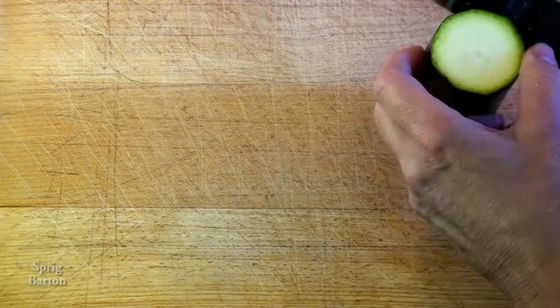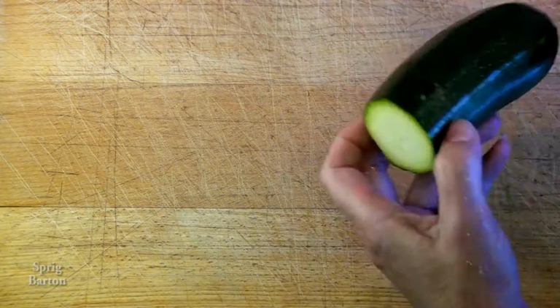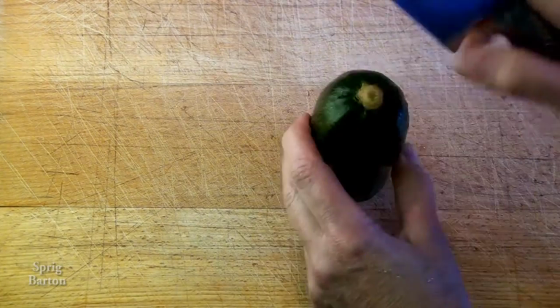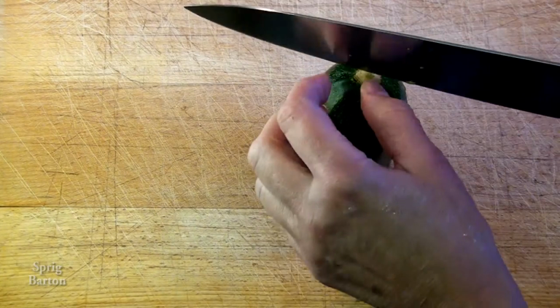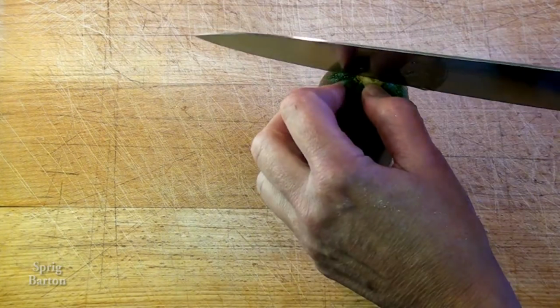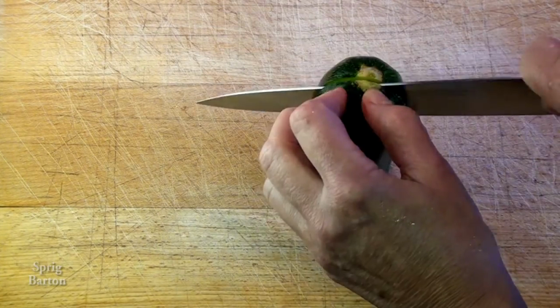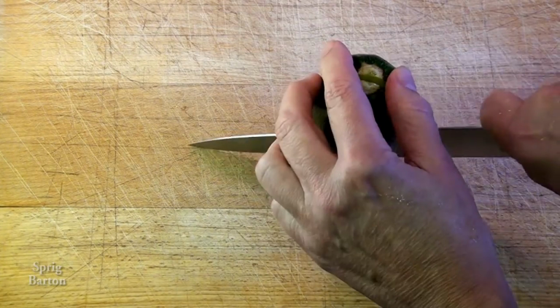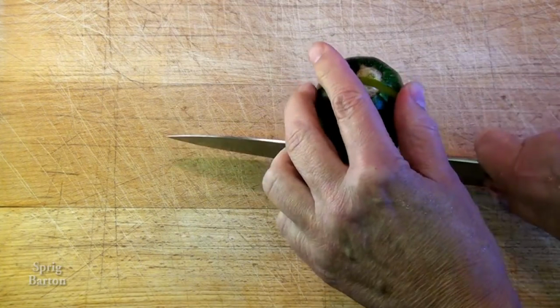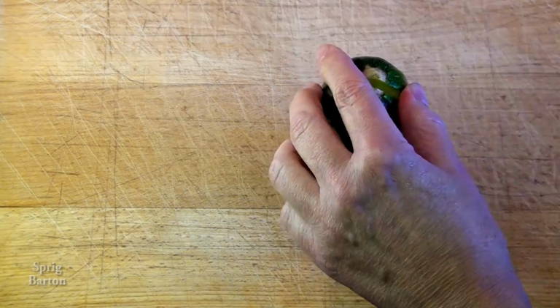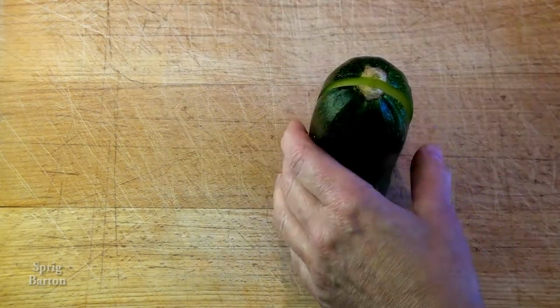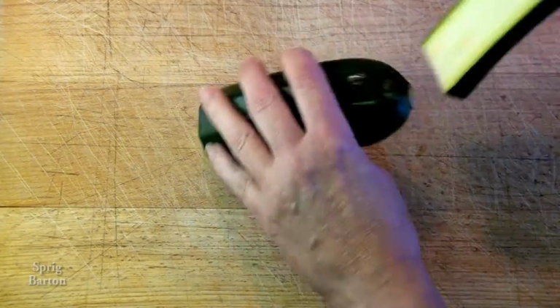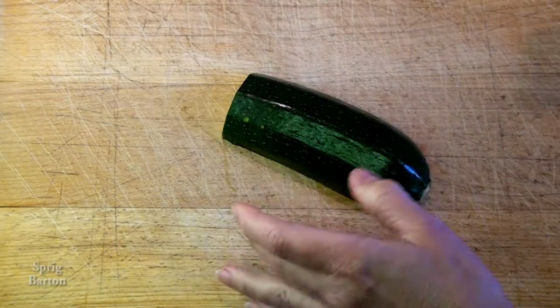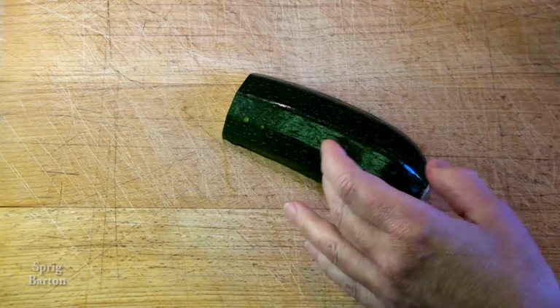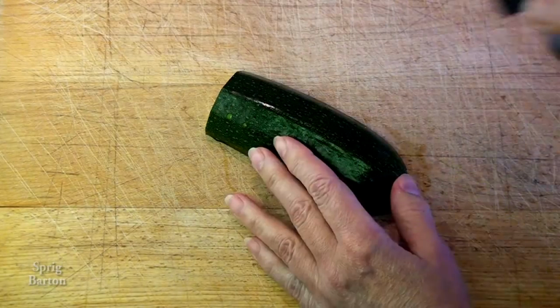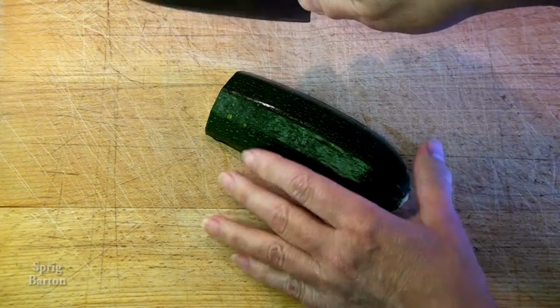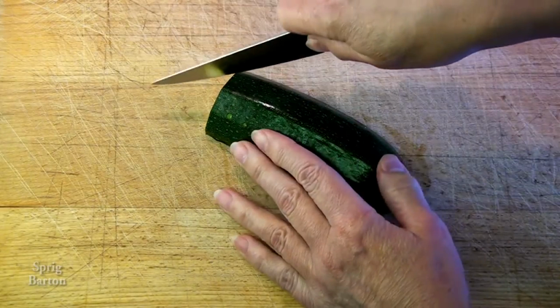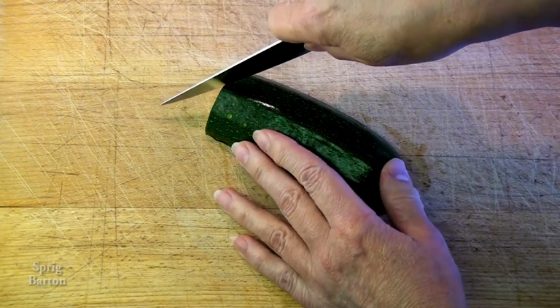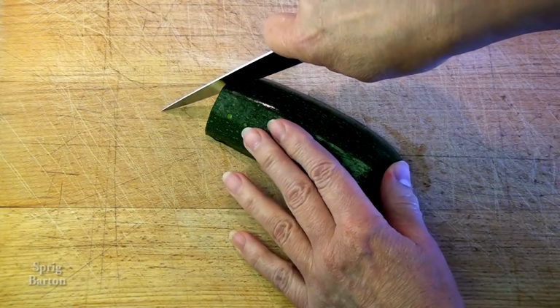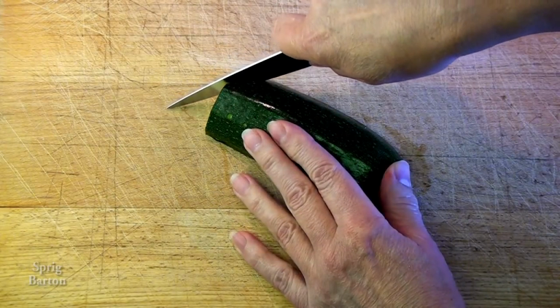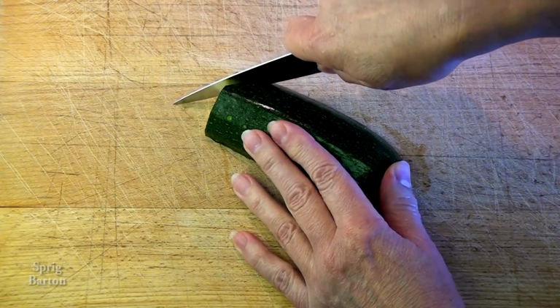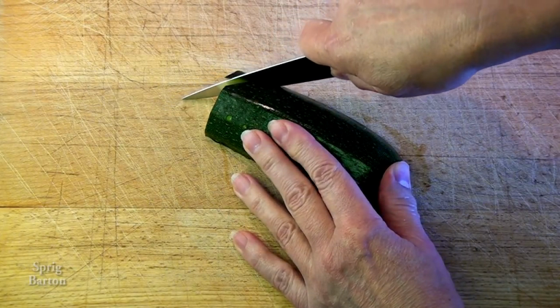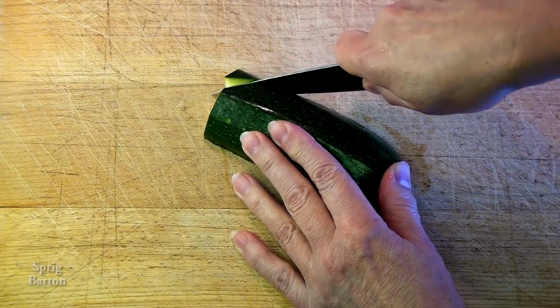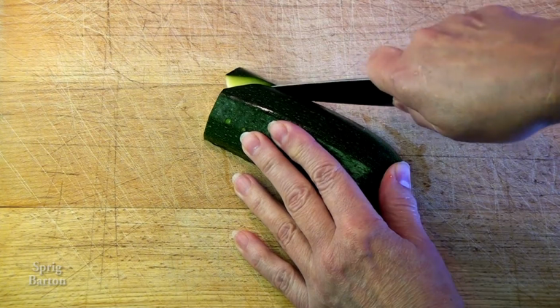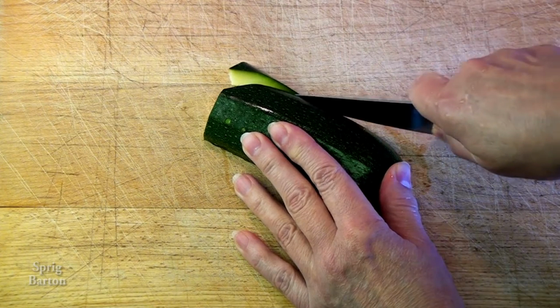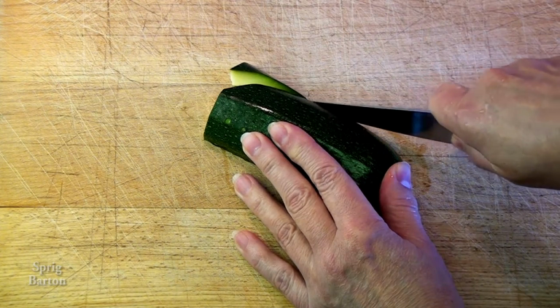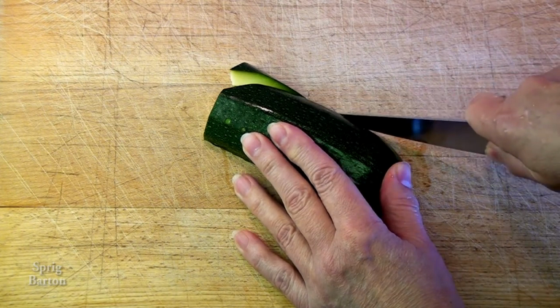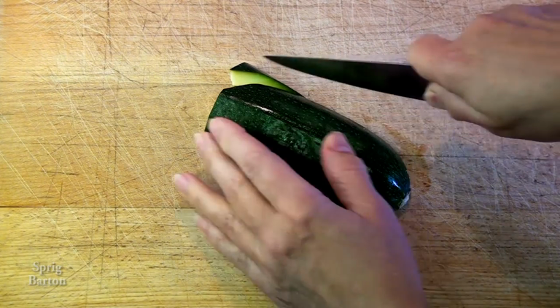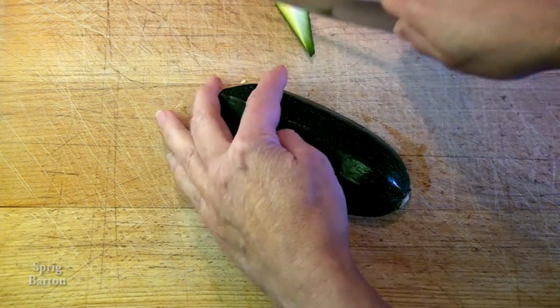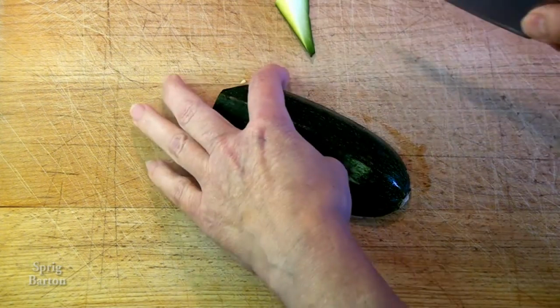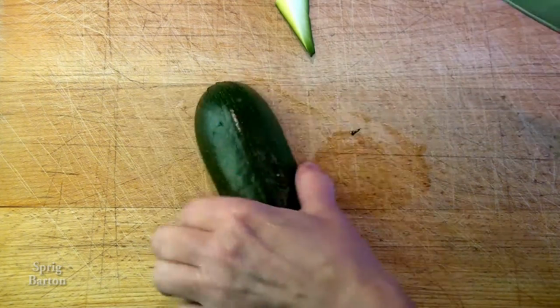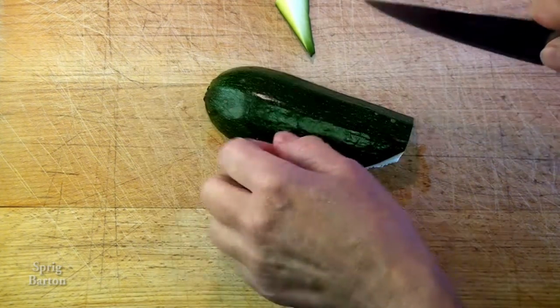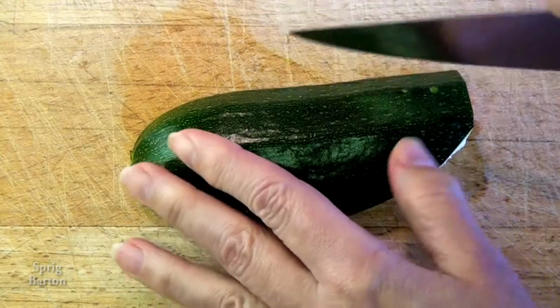First we get our zucchini and cut it in half lengthwise like this, after cutting off the top. This is the size of the leaf — I made it about the size of my hand. You can make it as long or short as you want, depending on what you want it for.